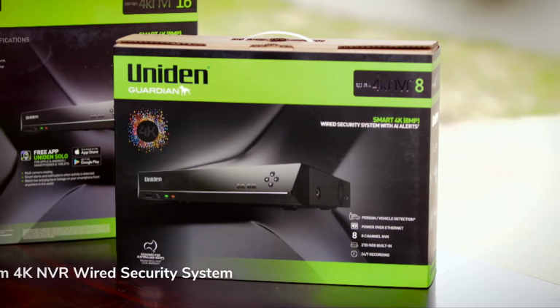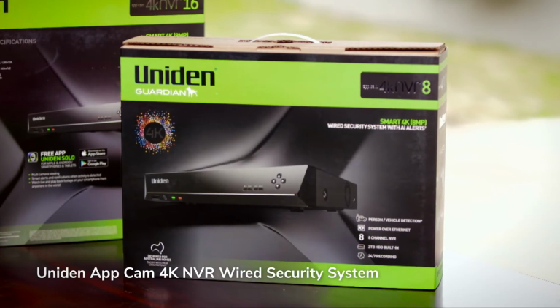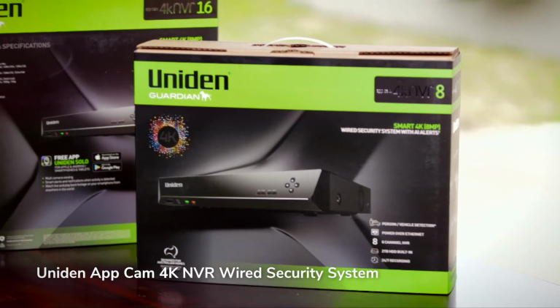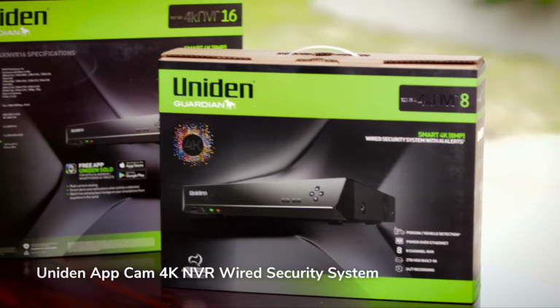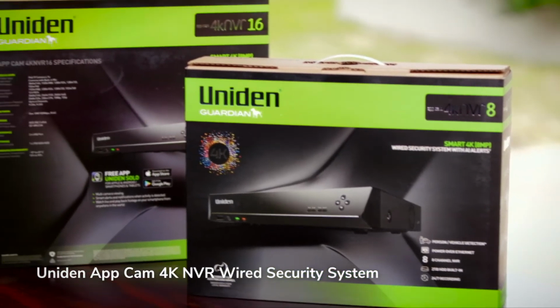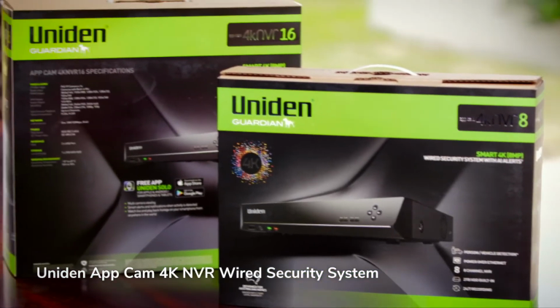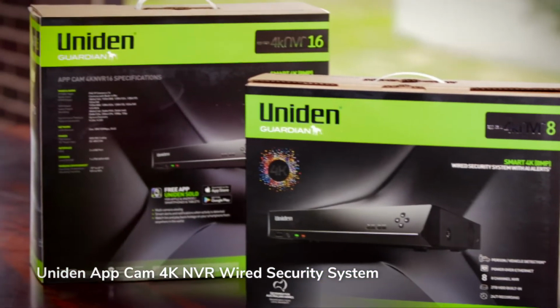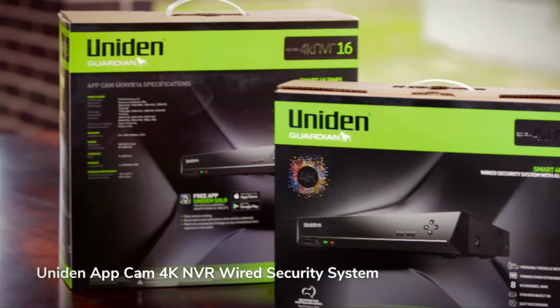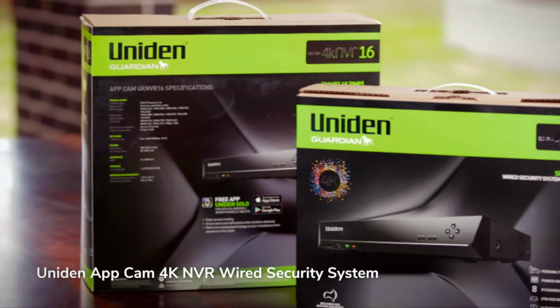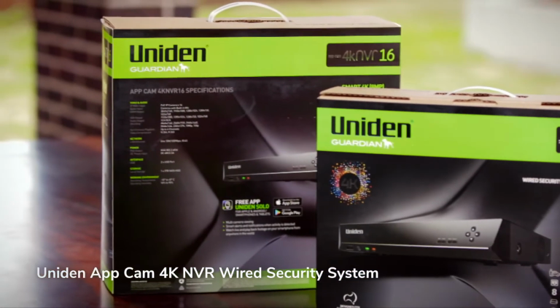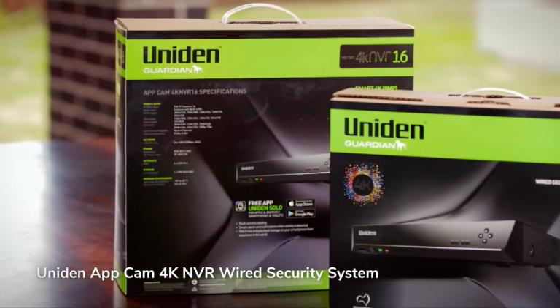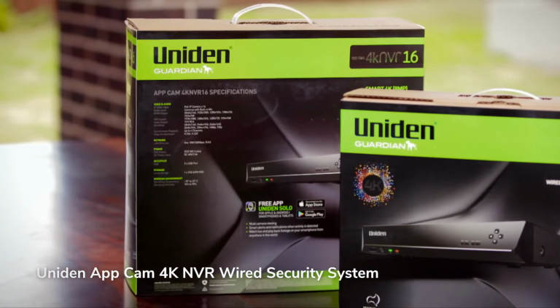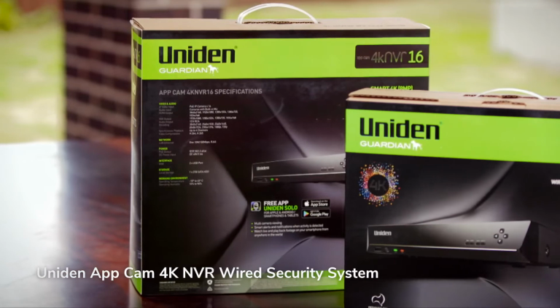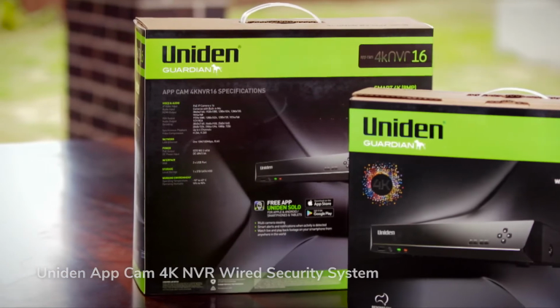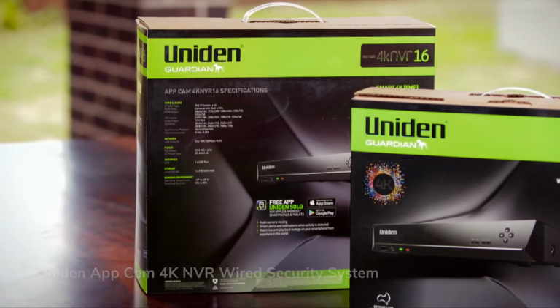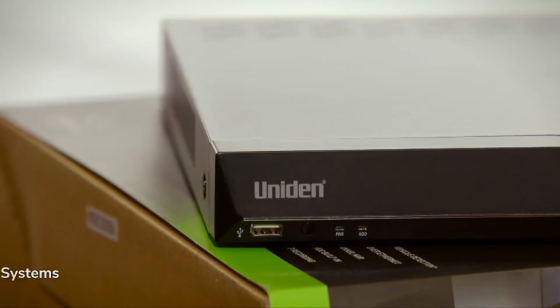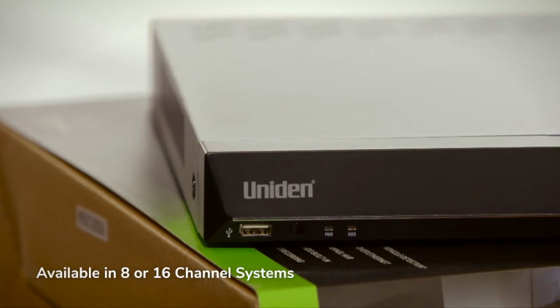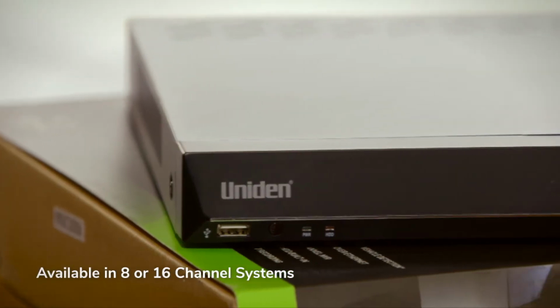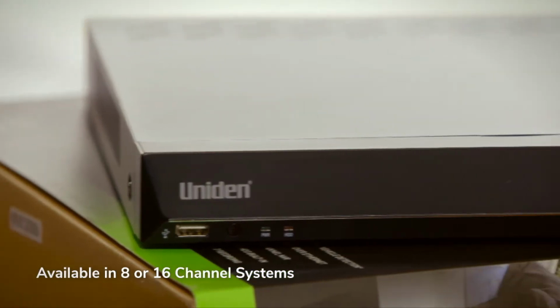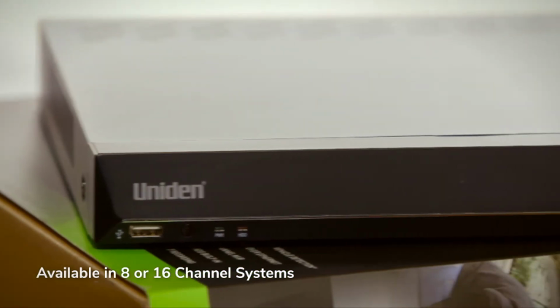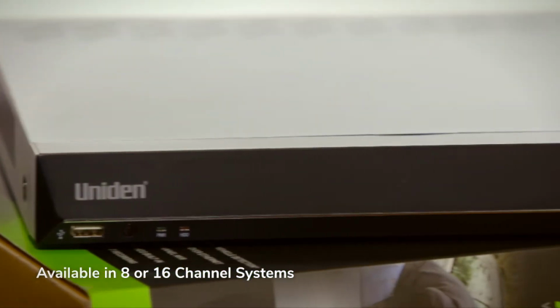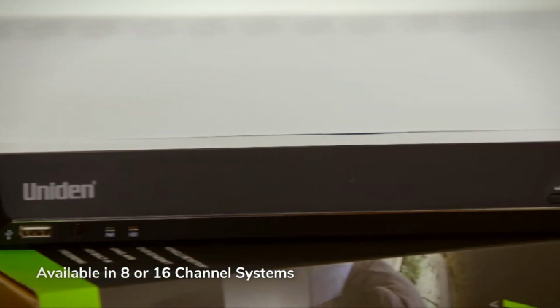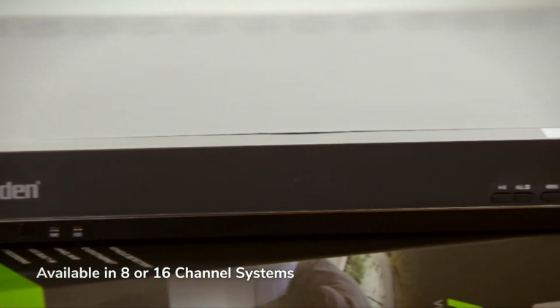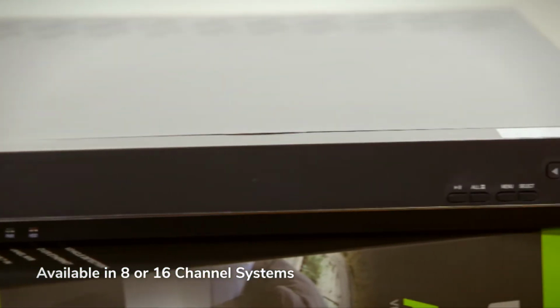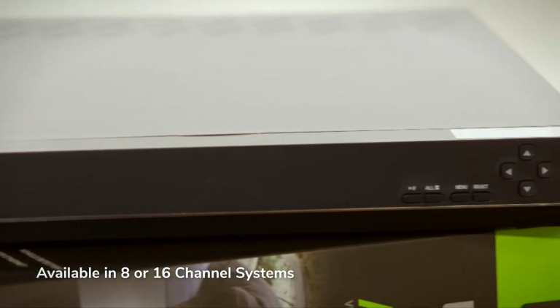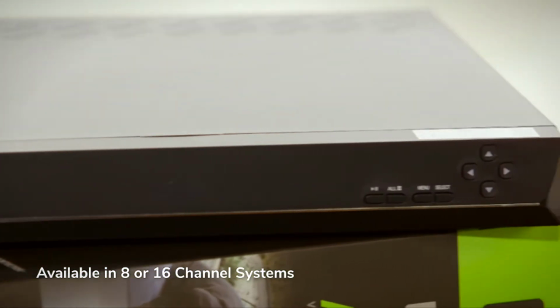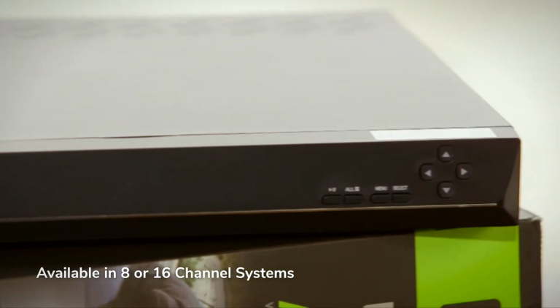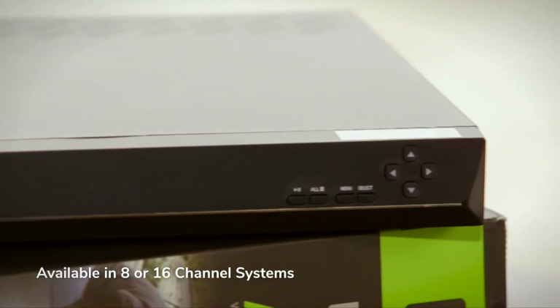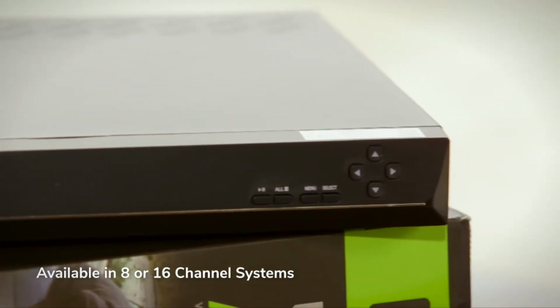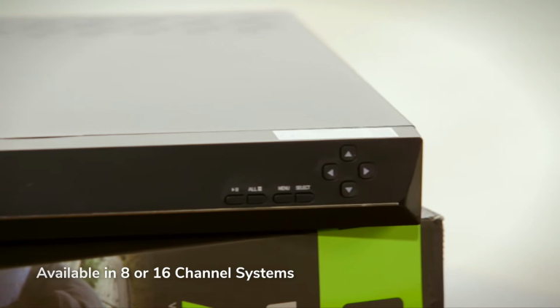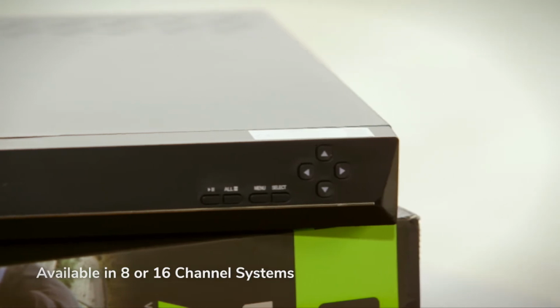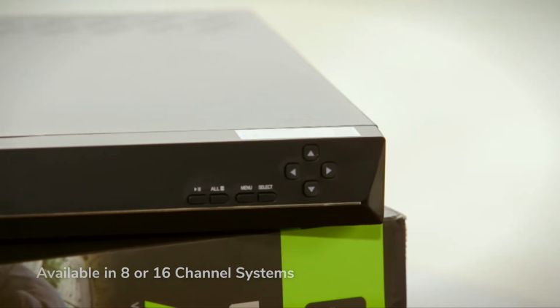Coming in 8 or 16 channel systems, the Uniden Guardian 4K NVR provides enough onboard storage to continue recording 24/7 from 8 or 16 cameras.